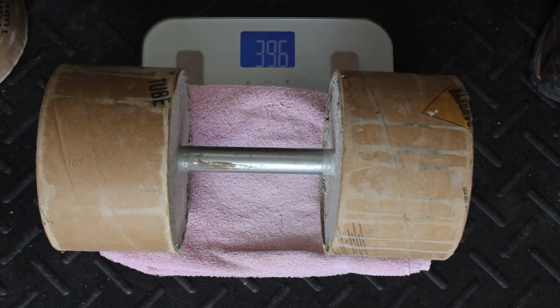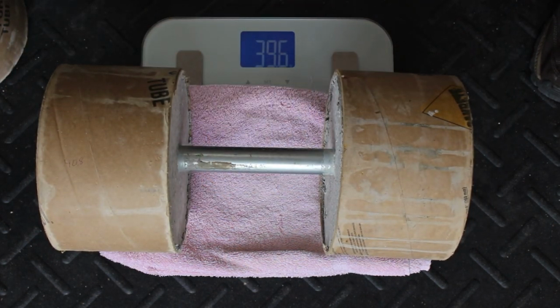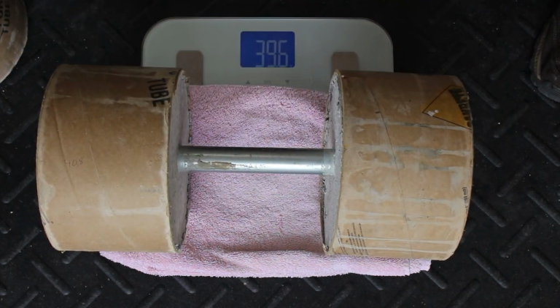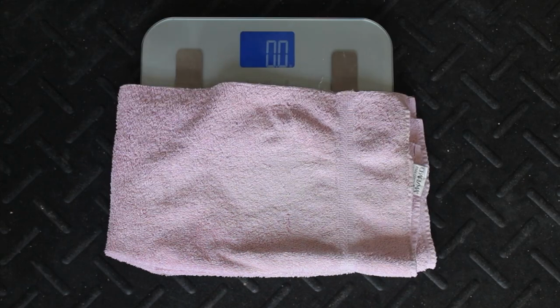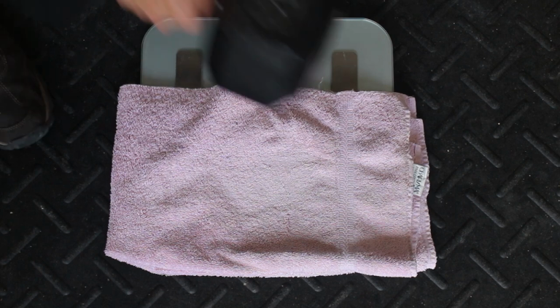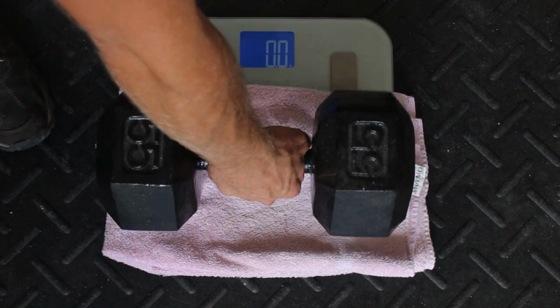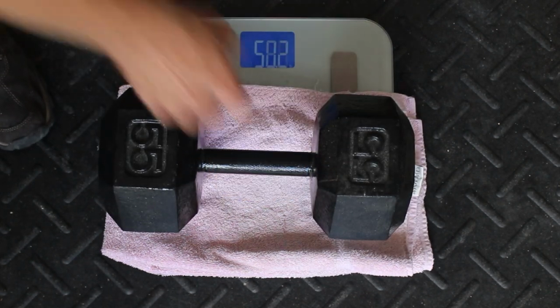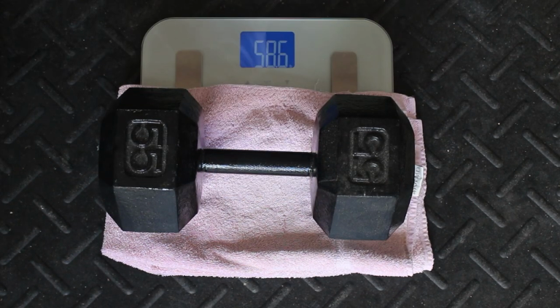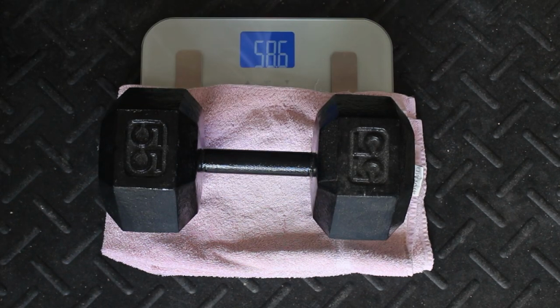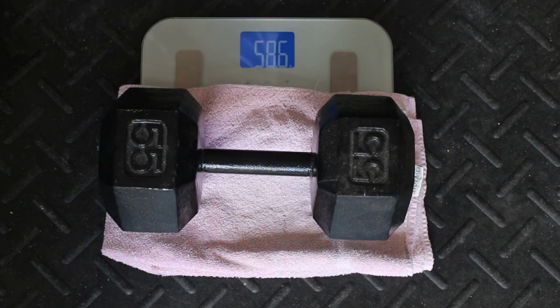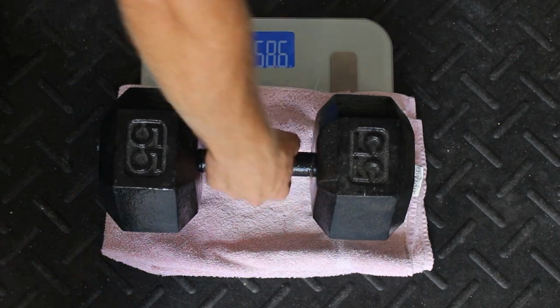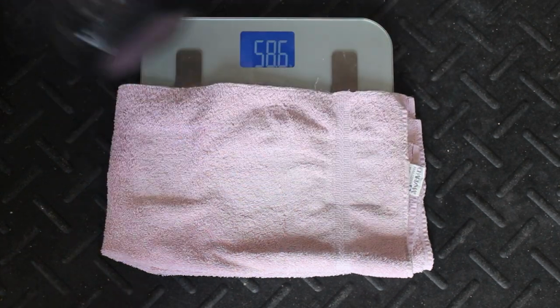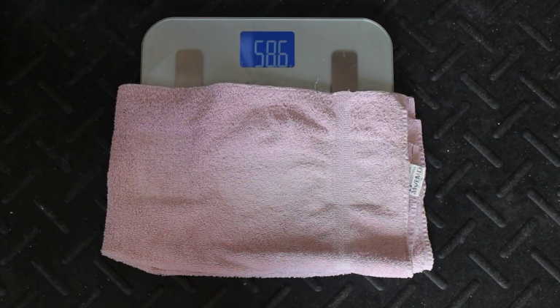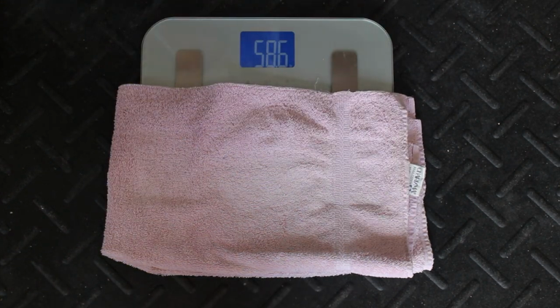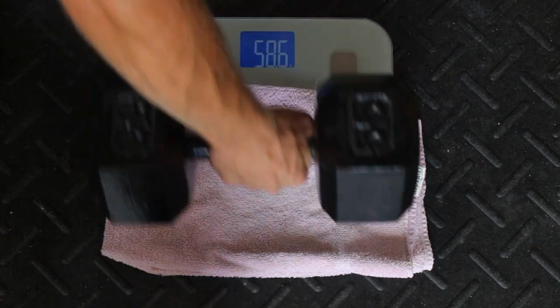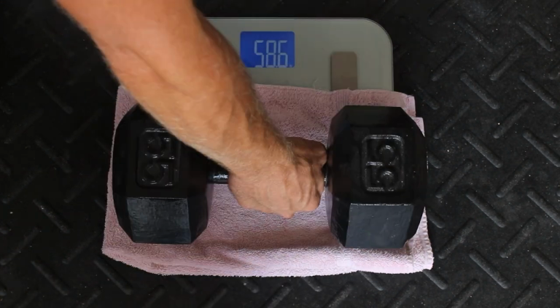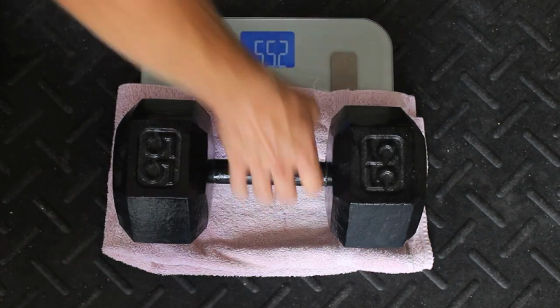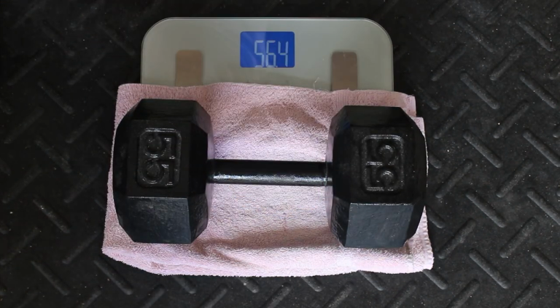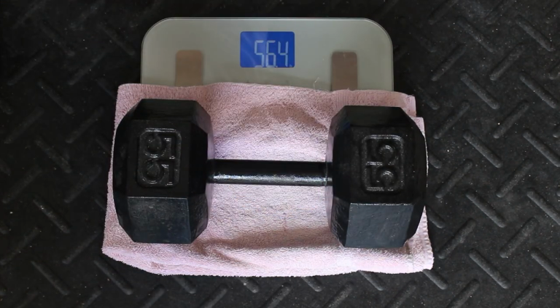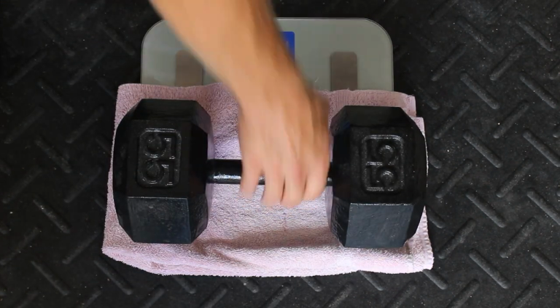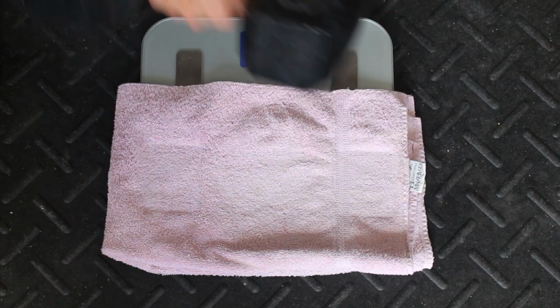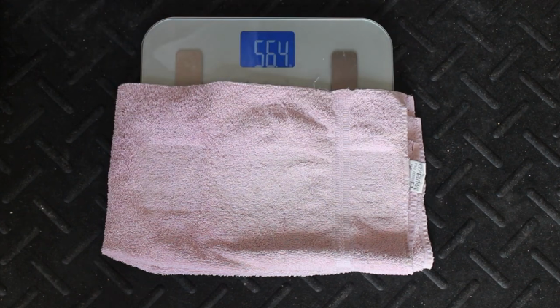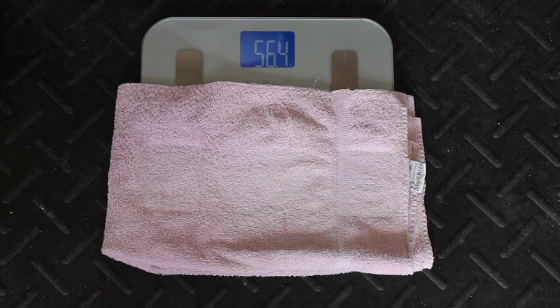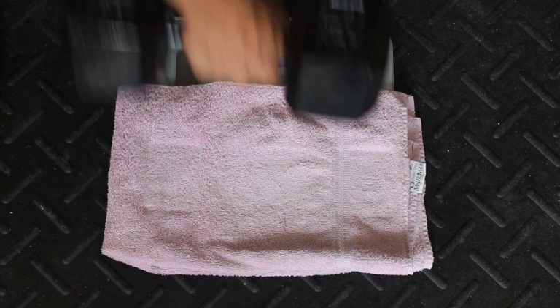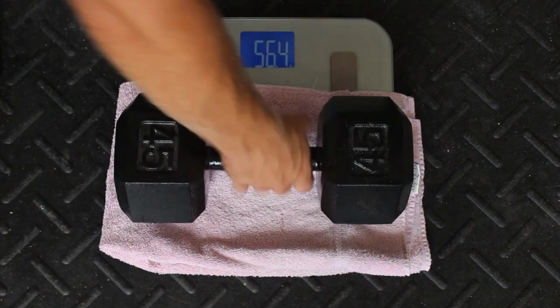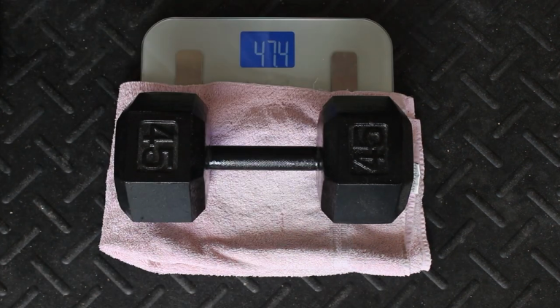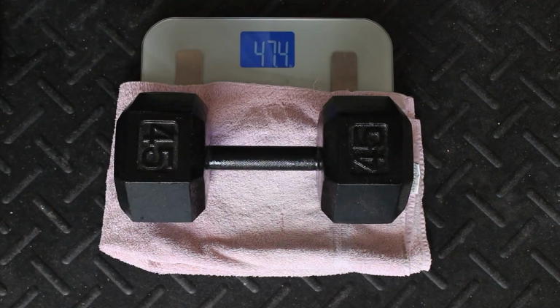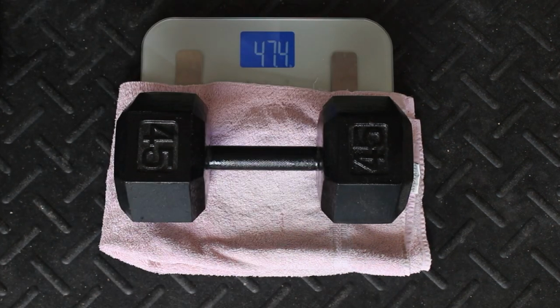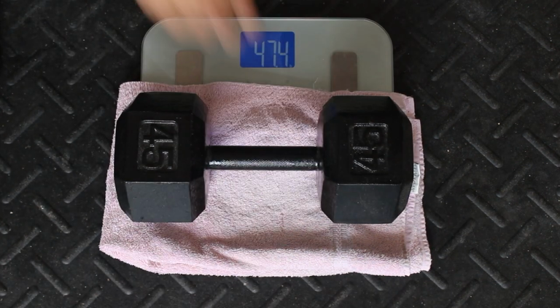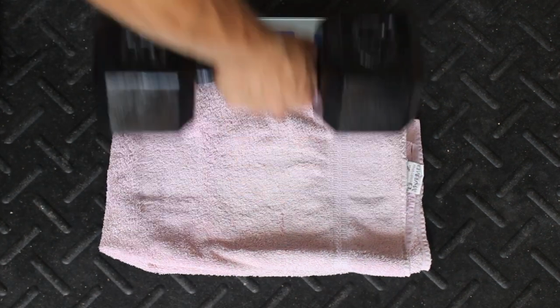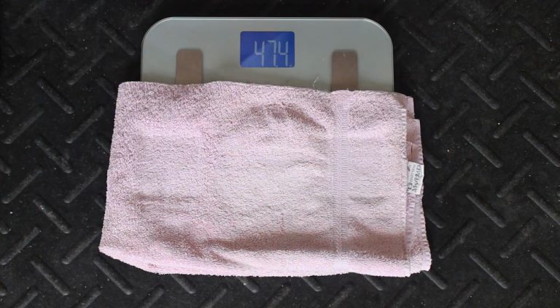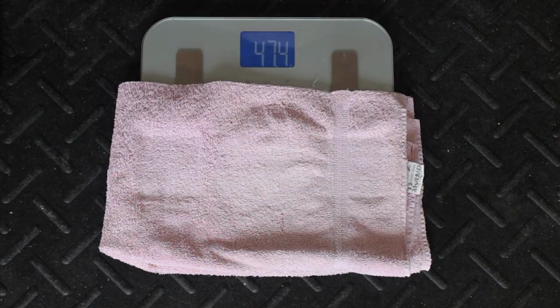Also, don't weigh the dumbbells that you bought from the sporting goods store, or your gym for that matter. Unless there's some kind of calibrated competition quality, you'll probably be pretty disappointed with their consistency.